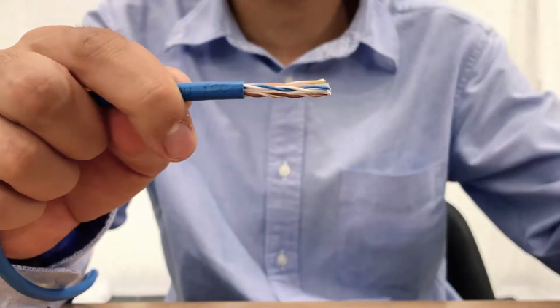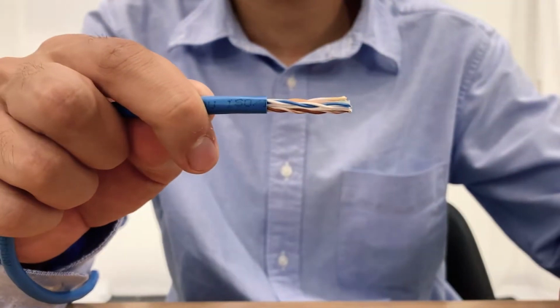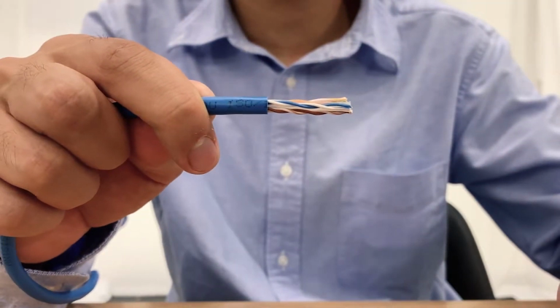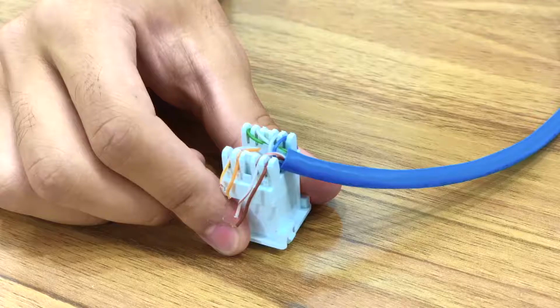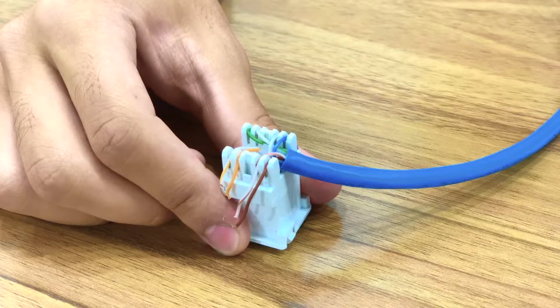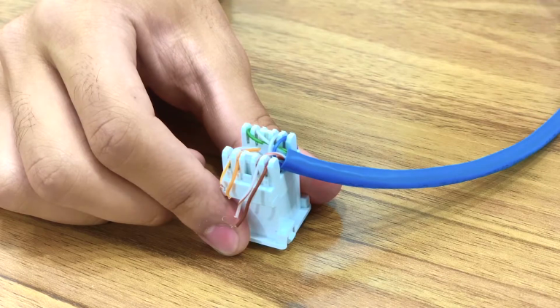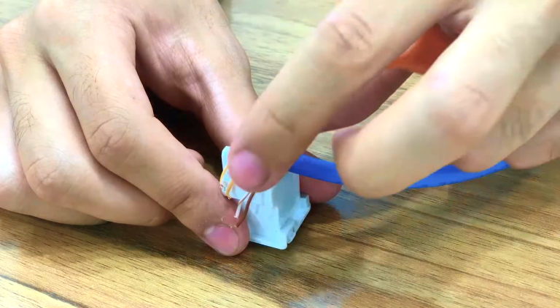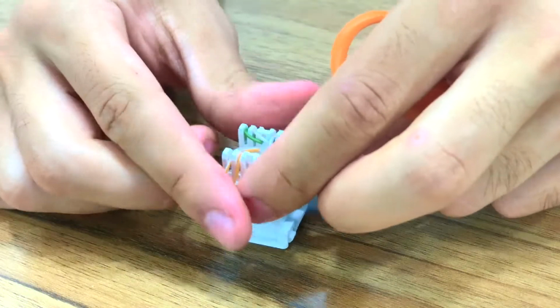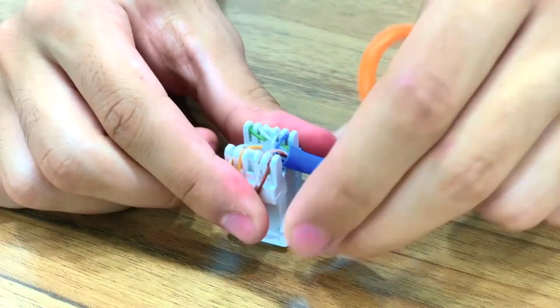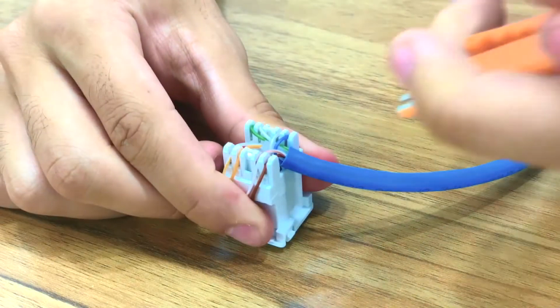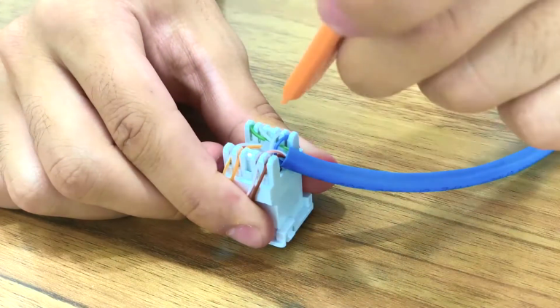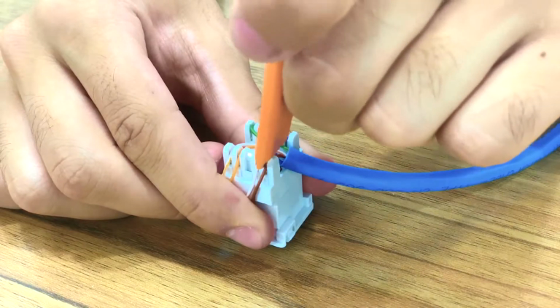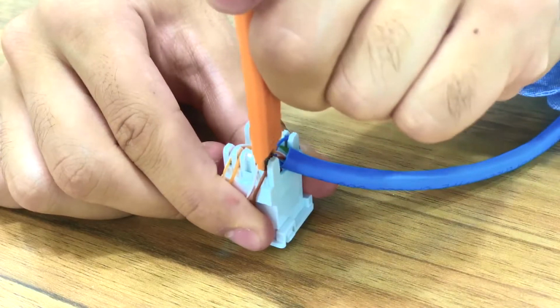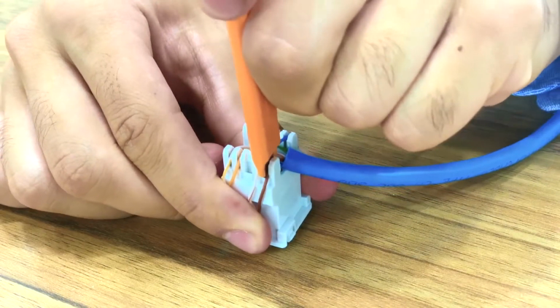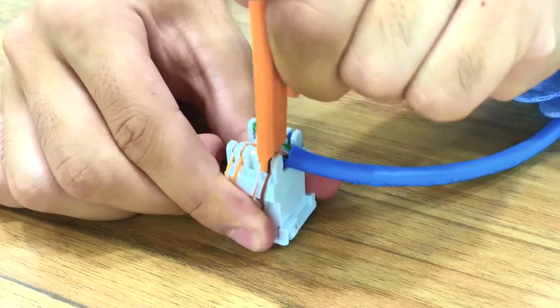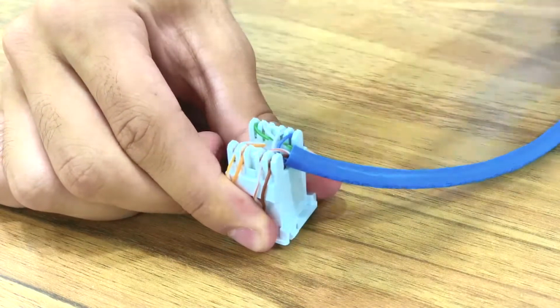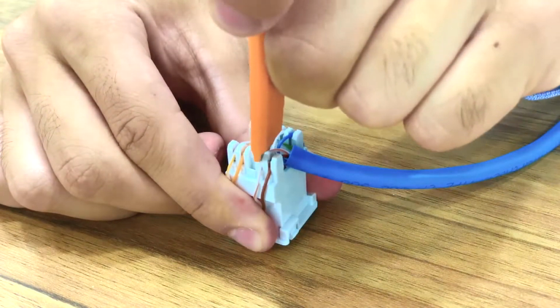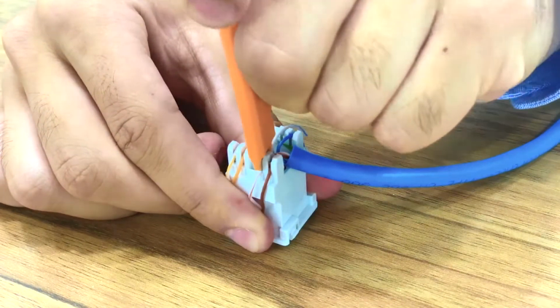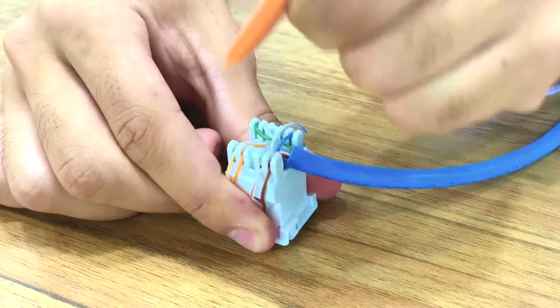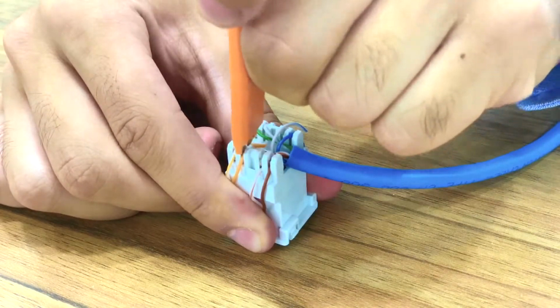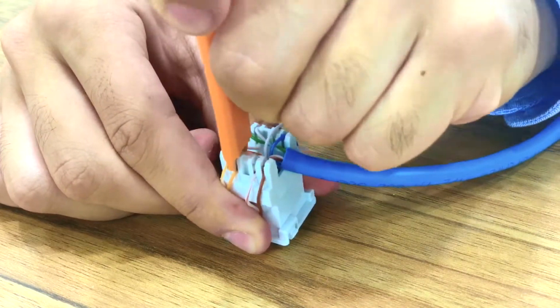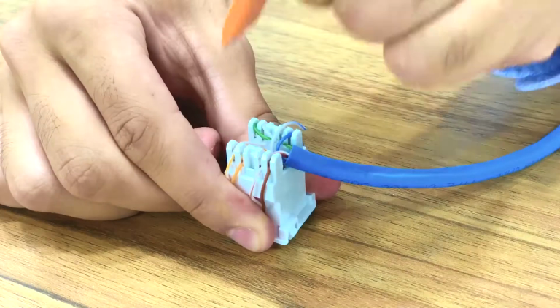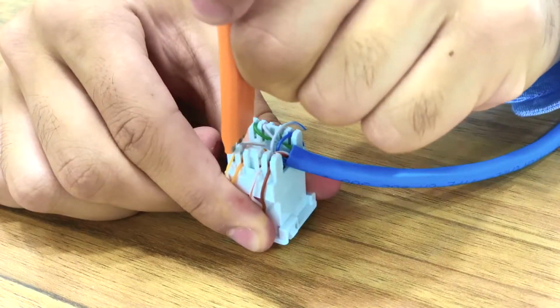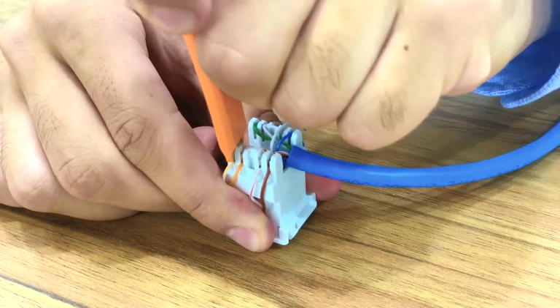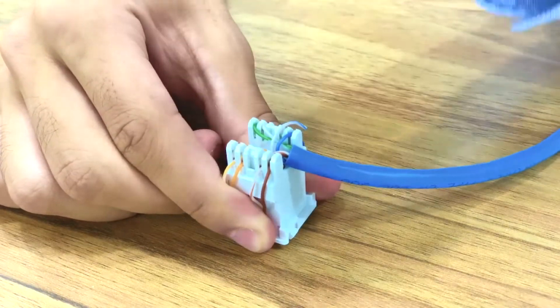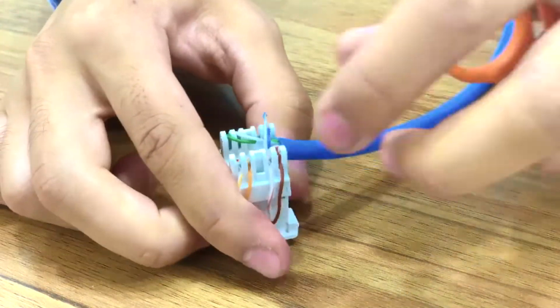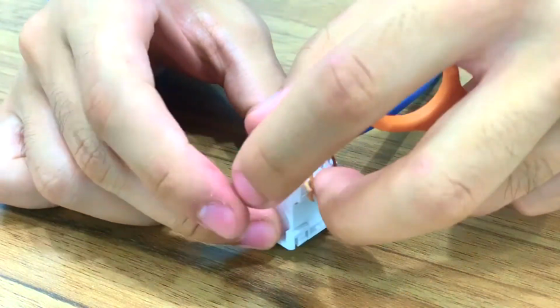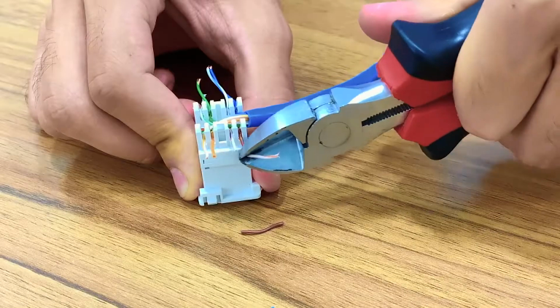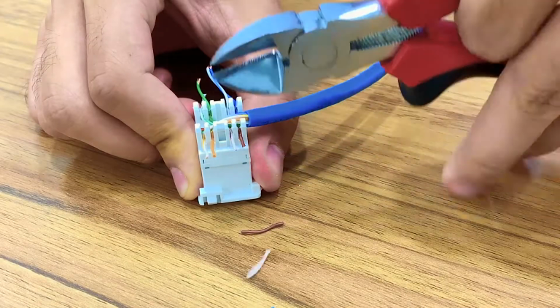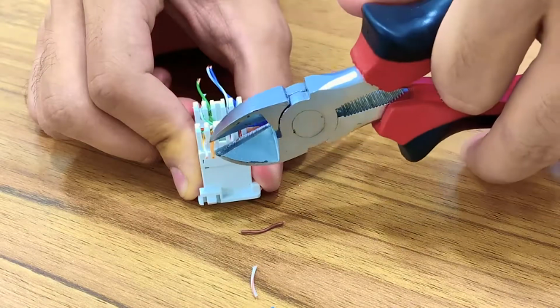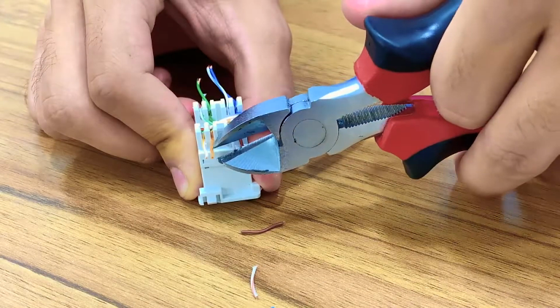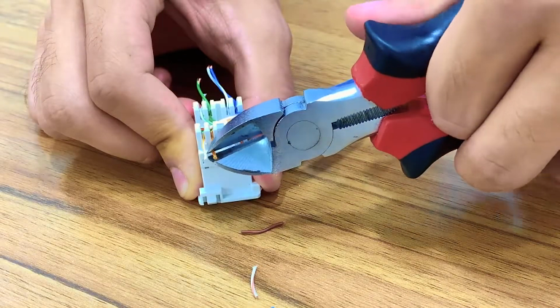To use the punch tool, sit the cable in the terminal block and push the cable into the slots with the tool. The blades inside the terminal block will slice through the insulation making contact with the wiring. You will need wire cutters to cut the excess cable off.